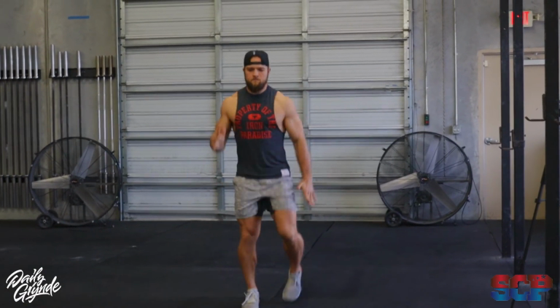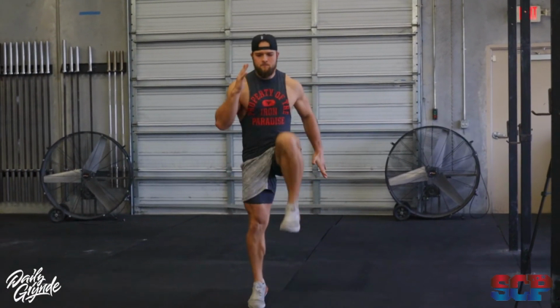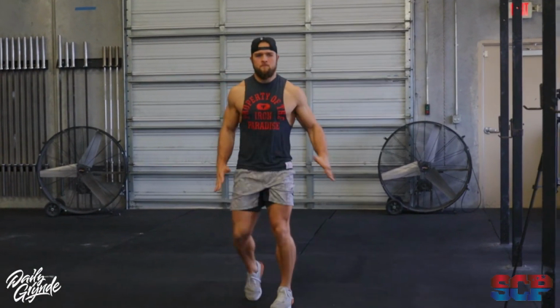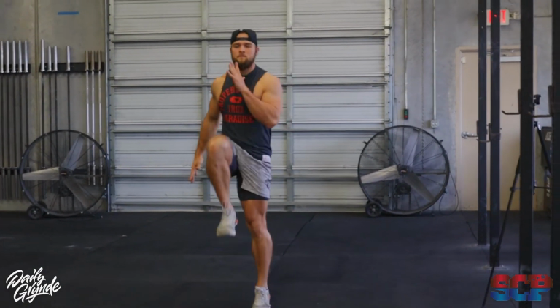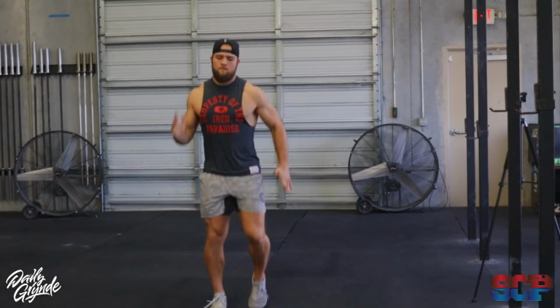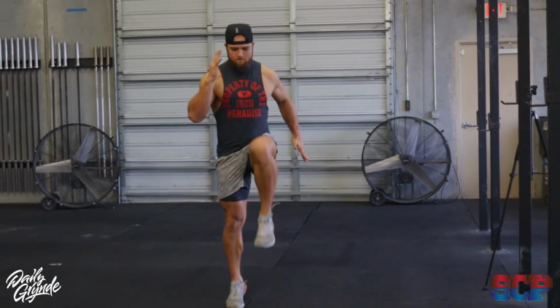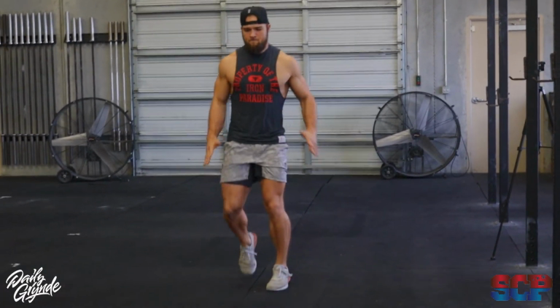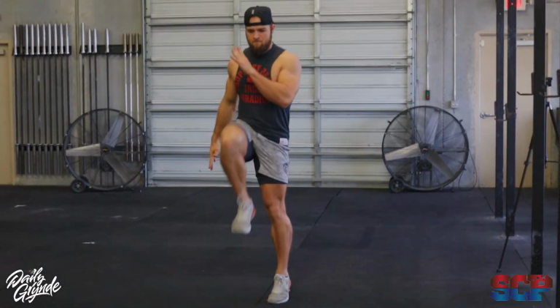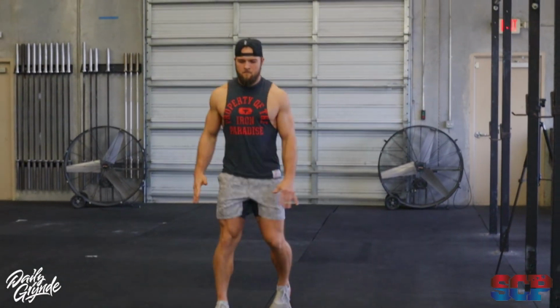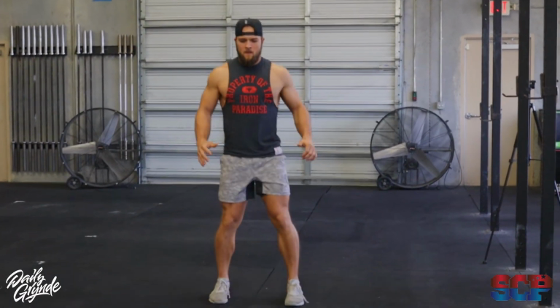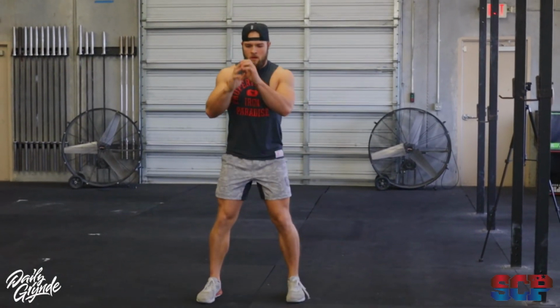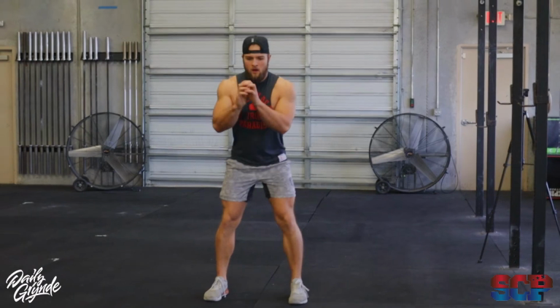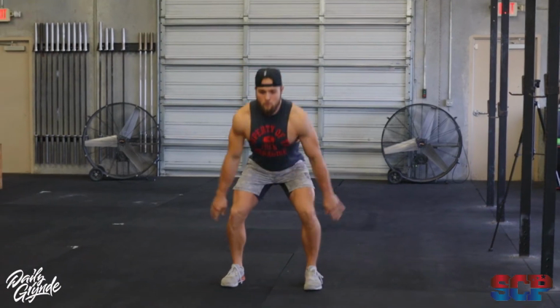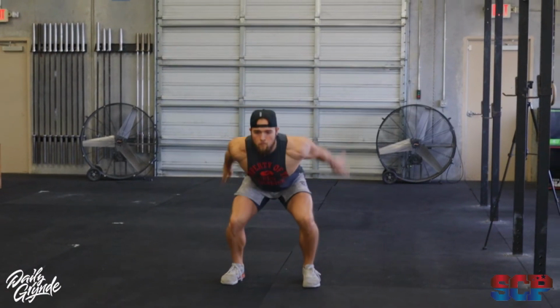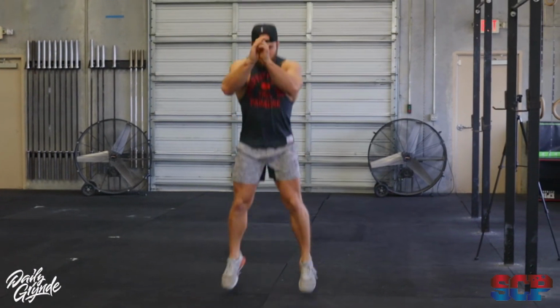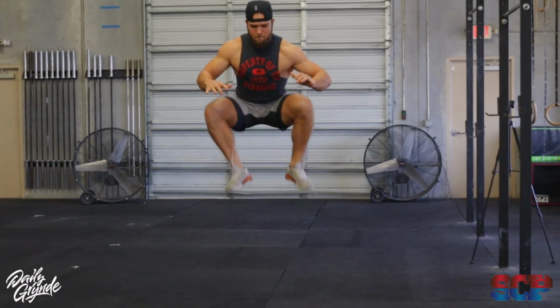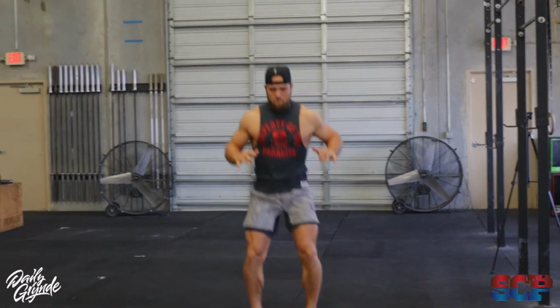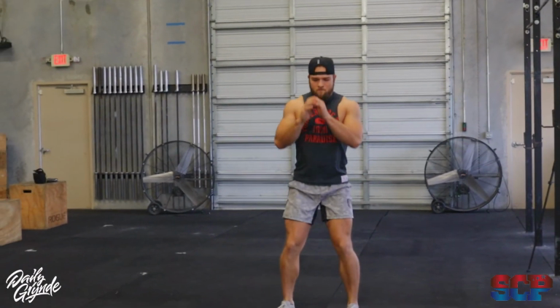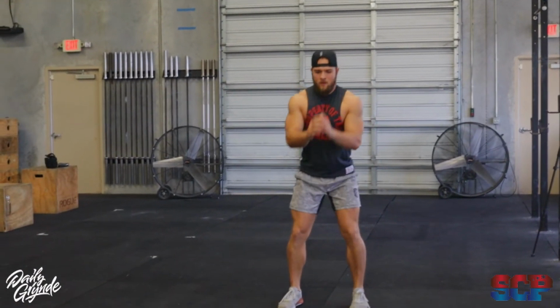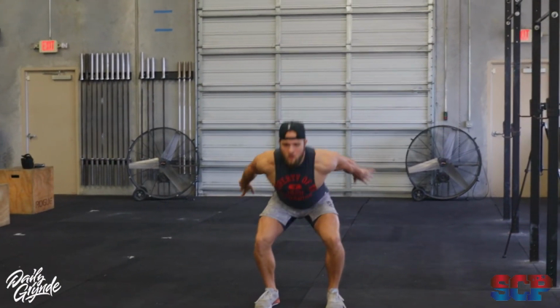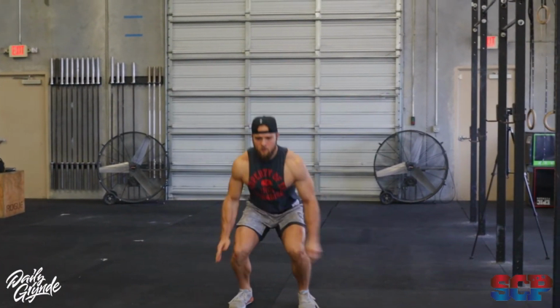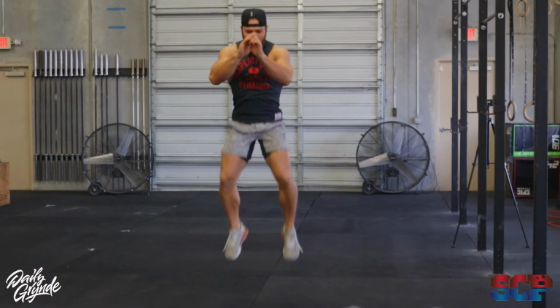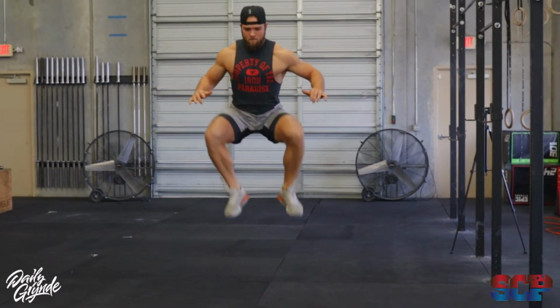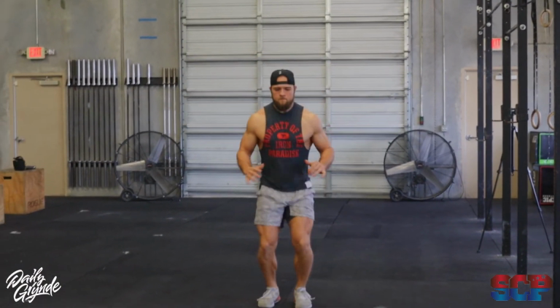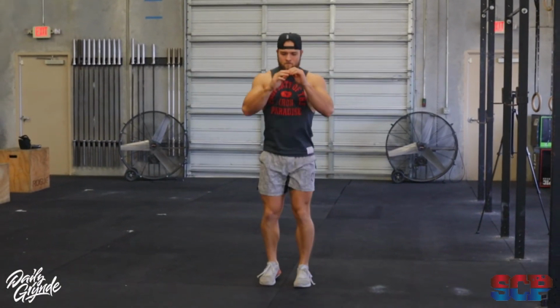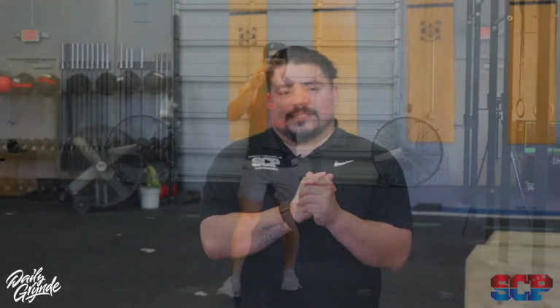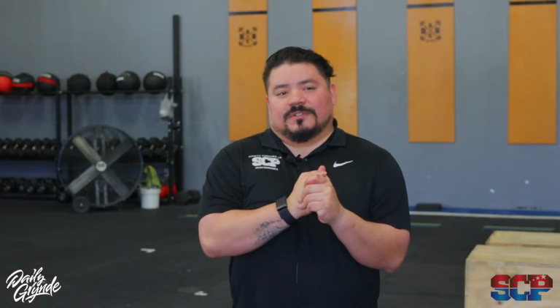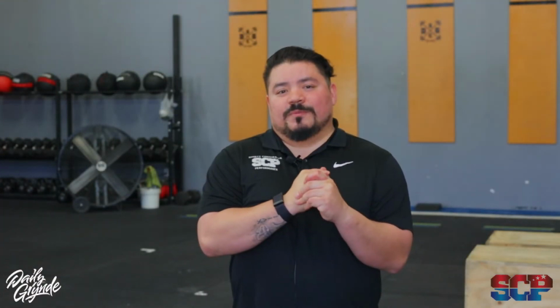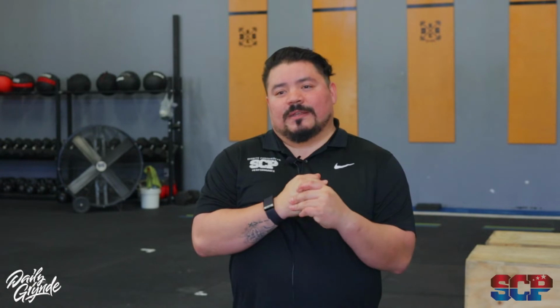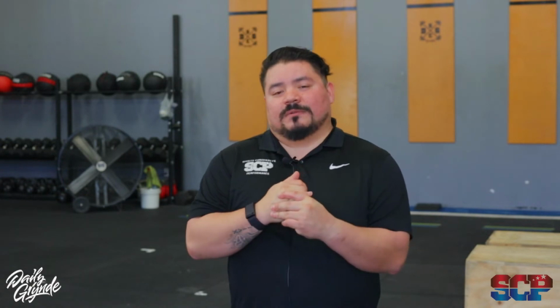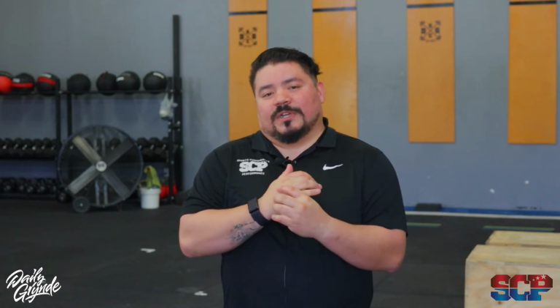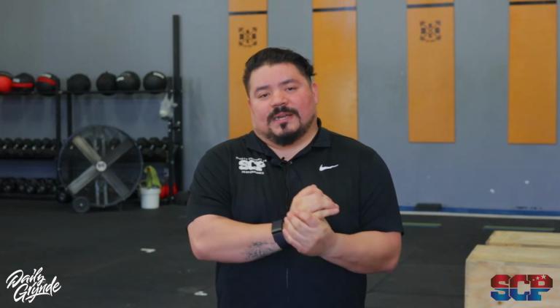We're going to do A-skips and tuck jumps. Make sure we're getting a good amount of these in — not doing too much crazy stuff or too many that we're getting tired.